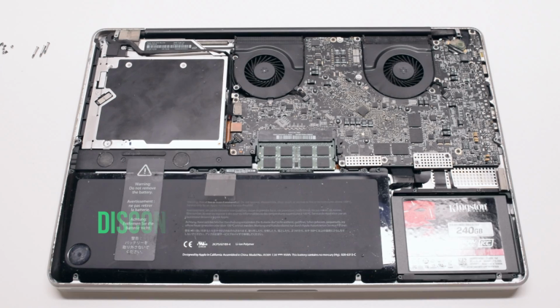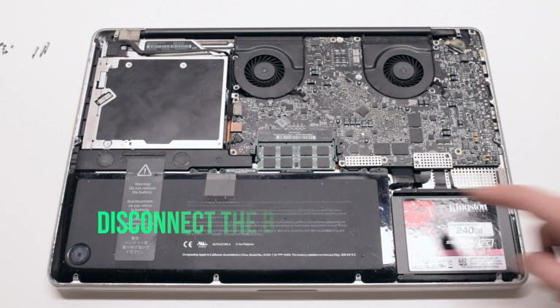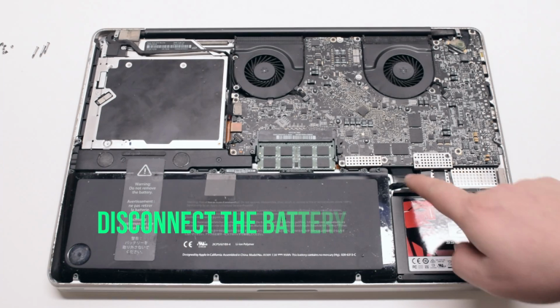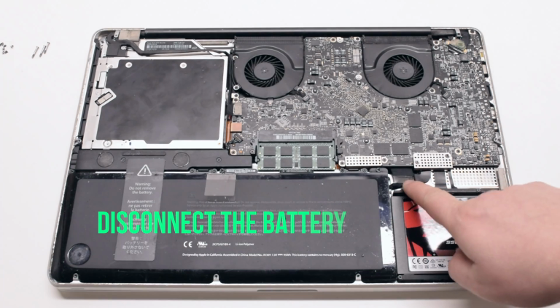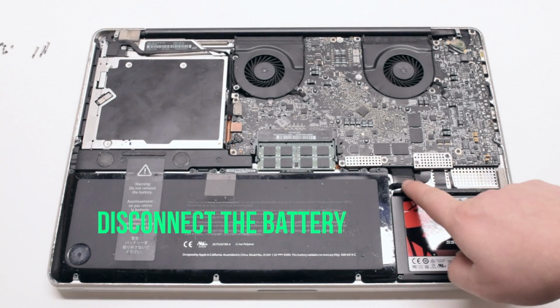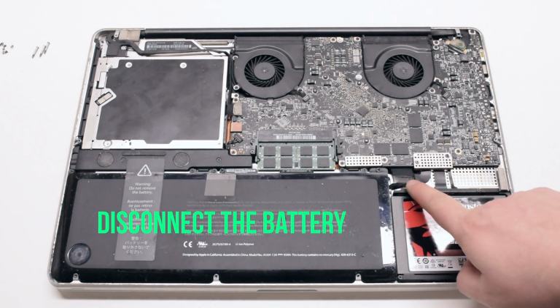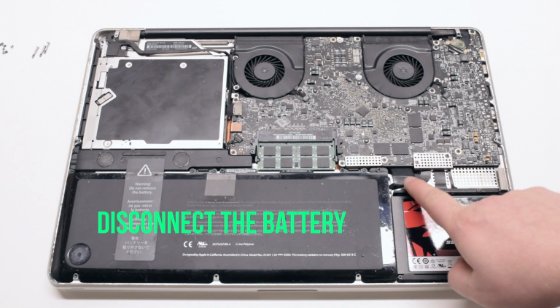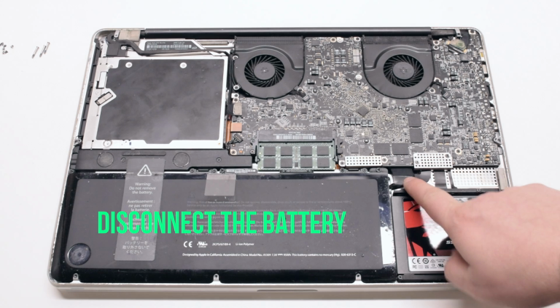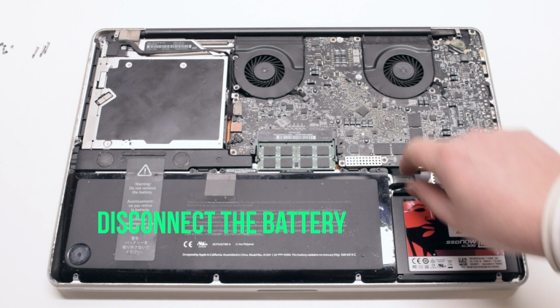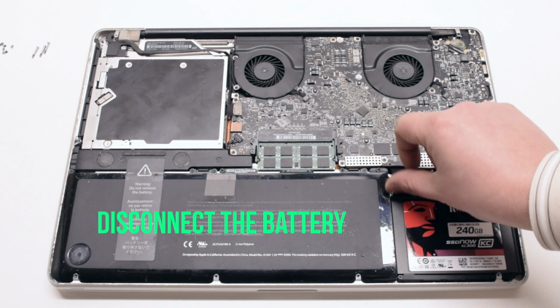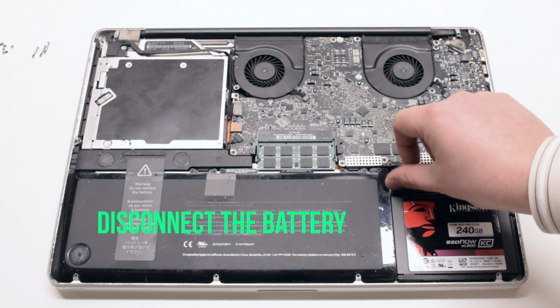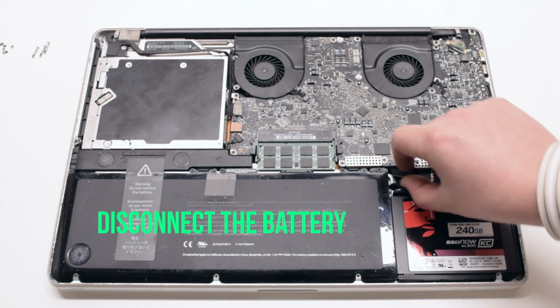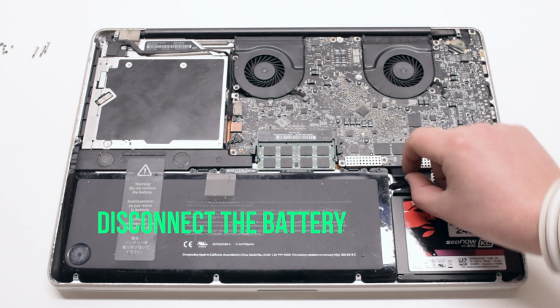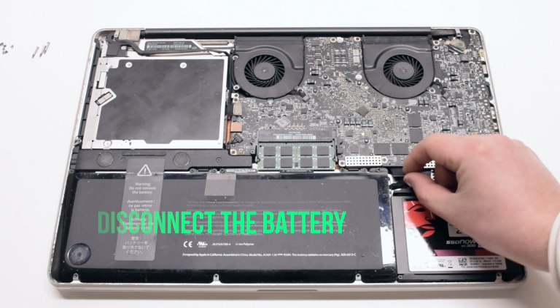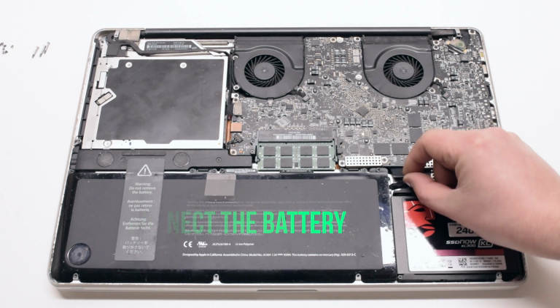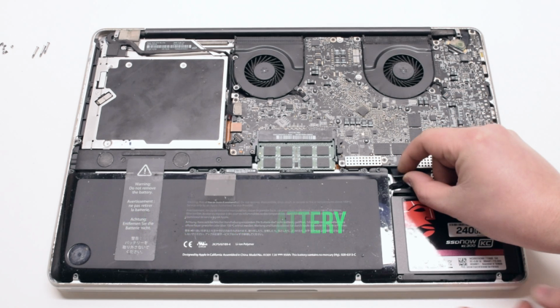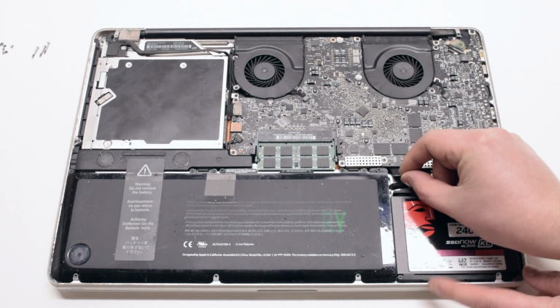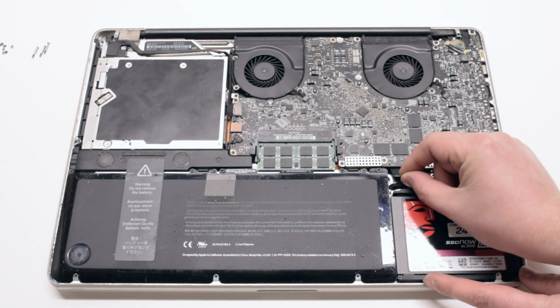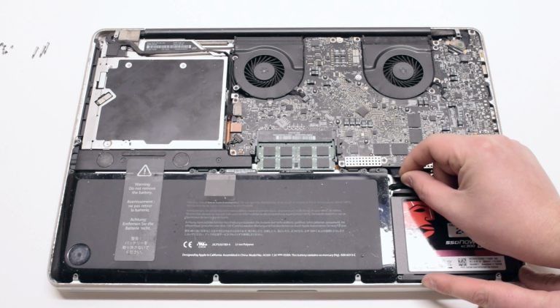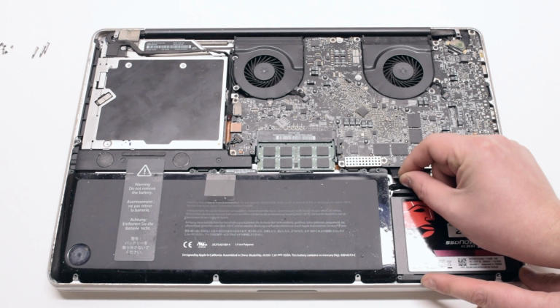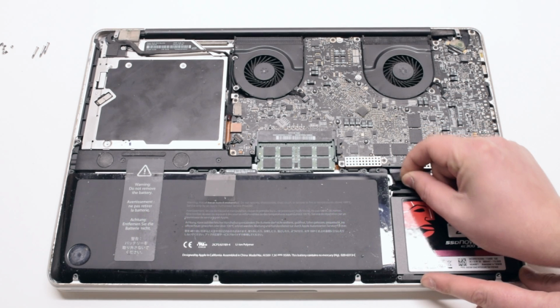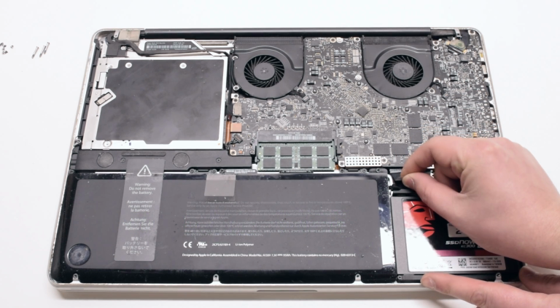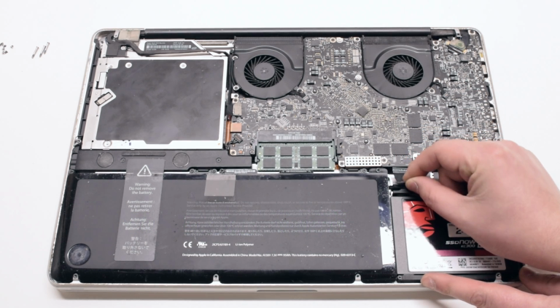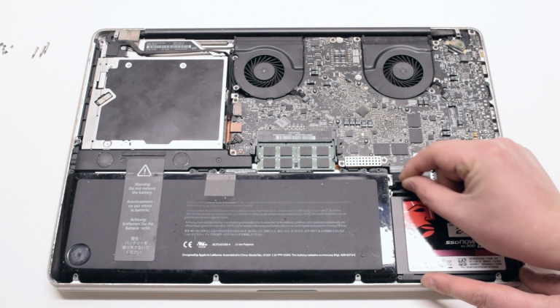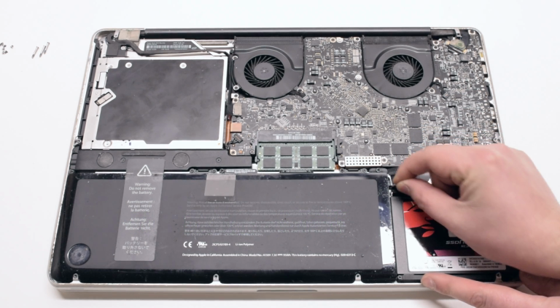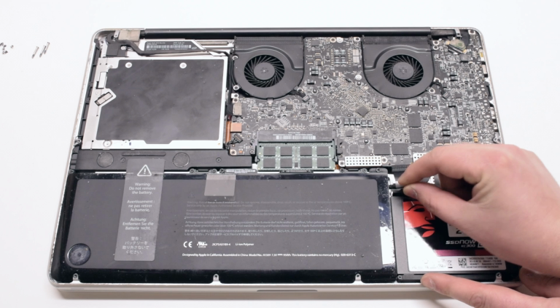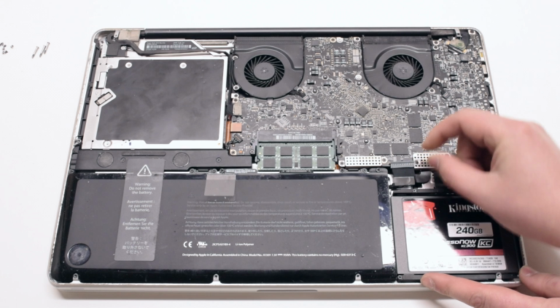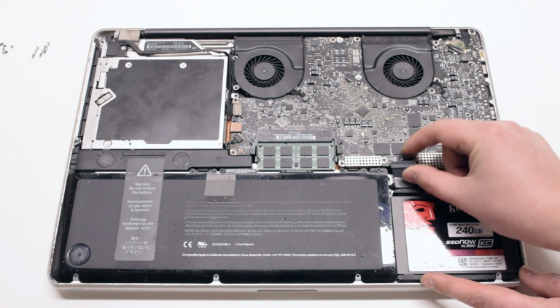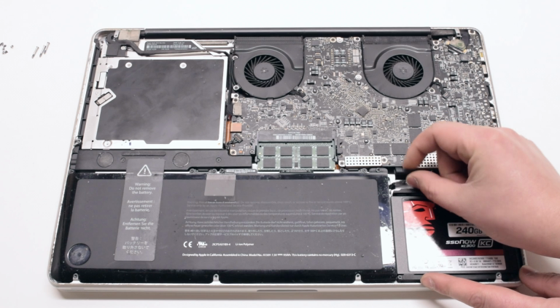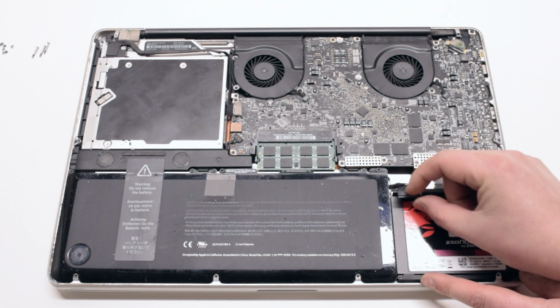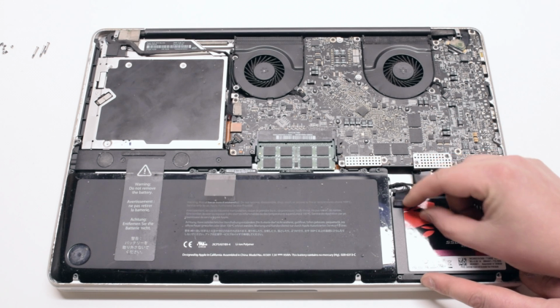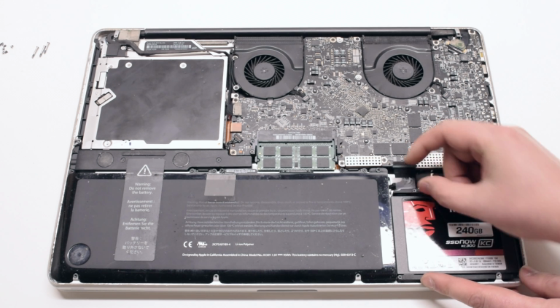Start off by disconnecting the battery. Pull on the lever and pry it out of its socket.